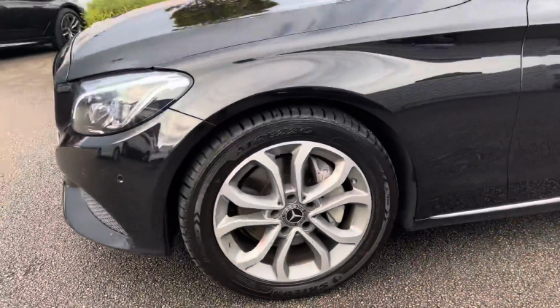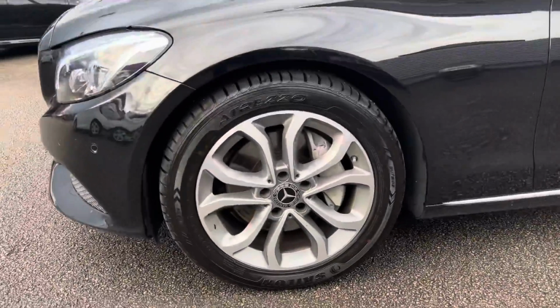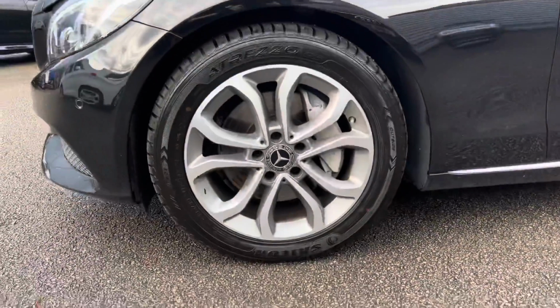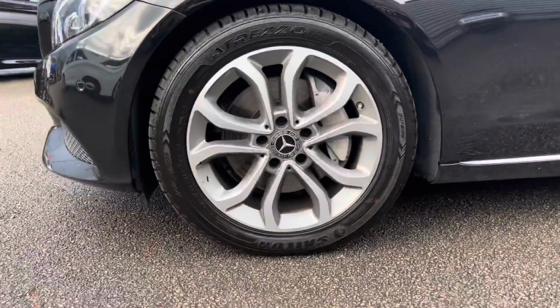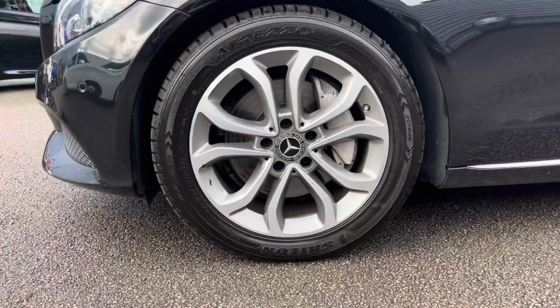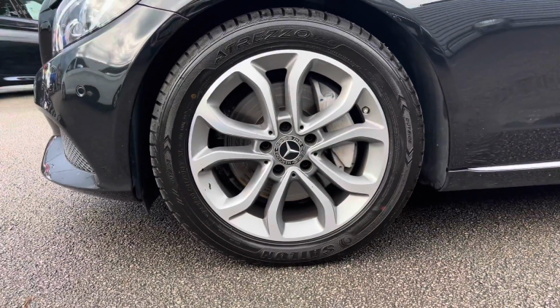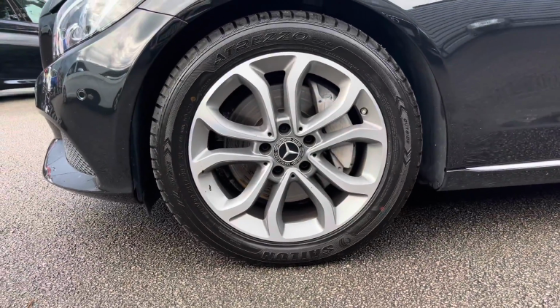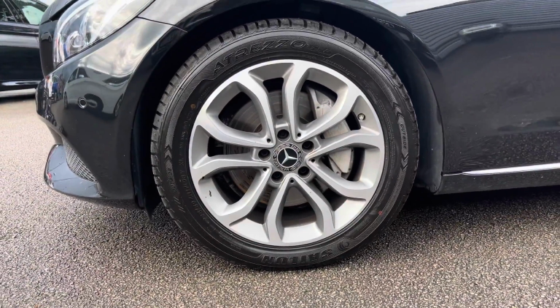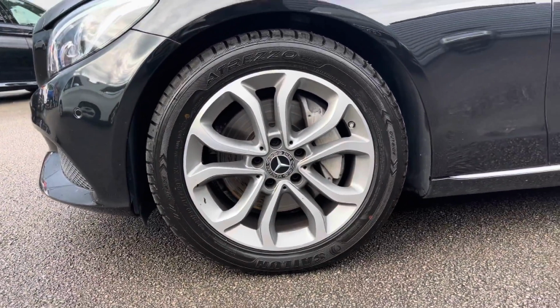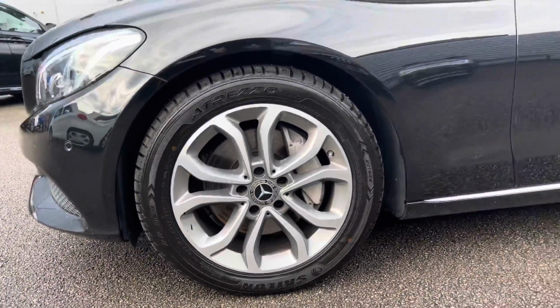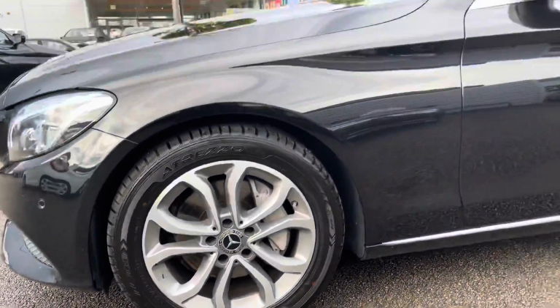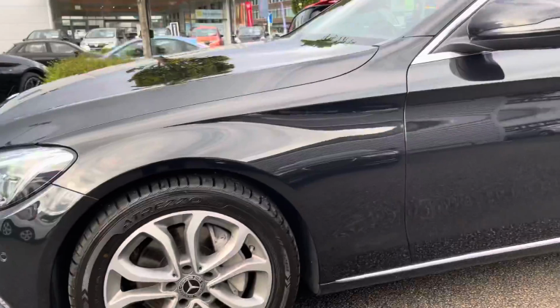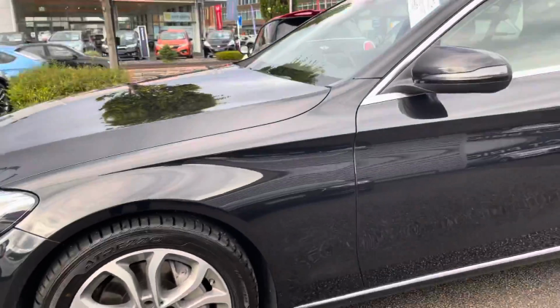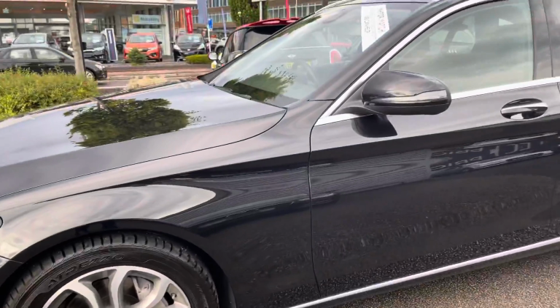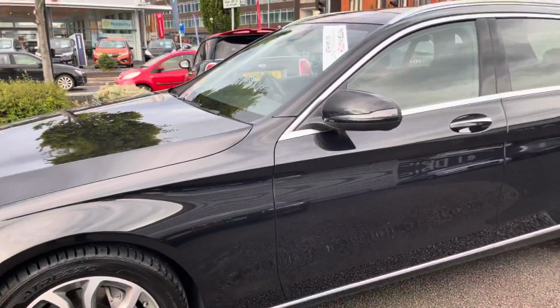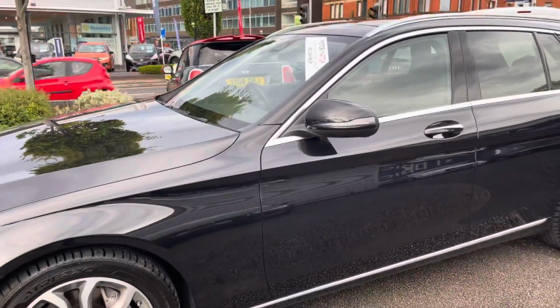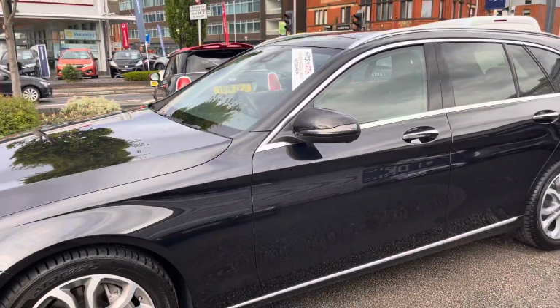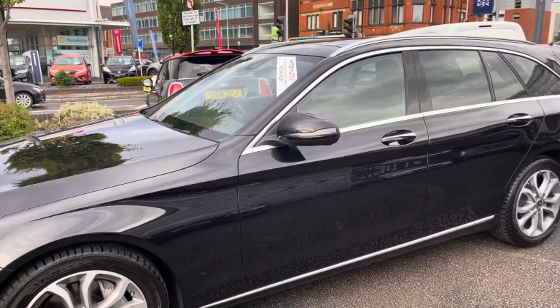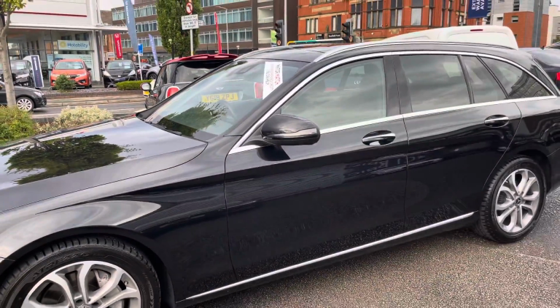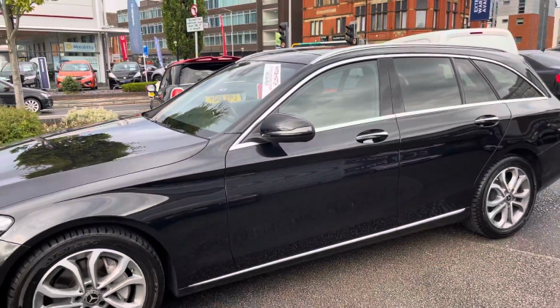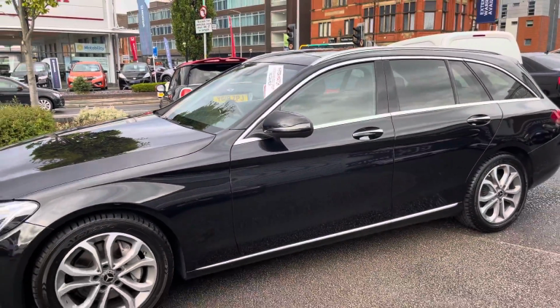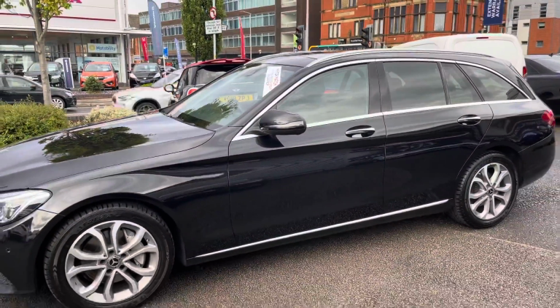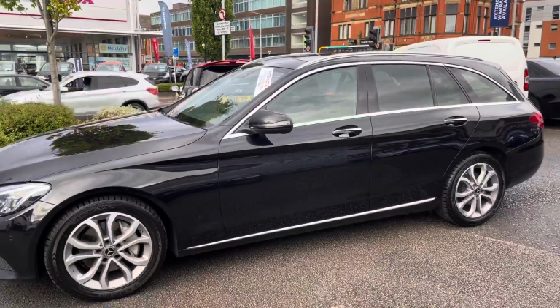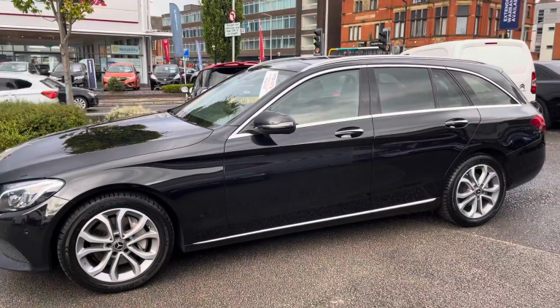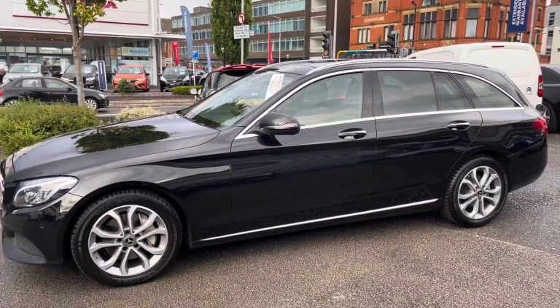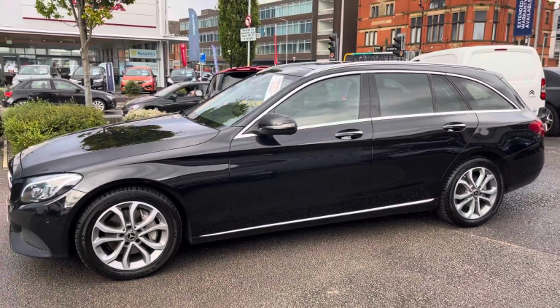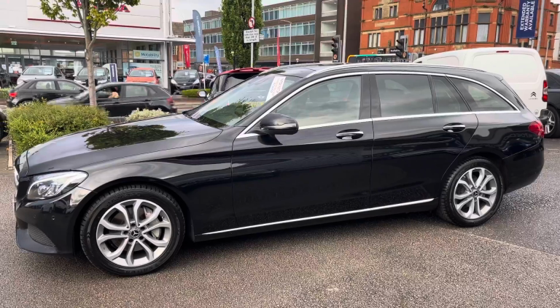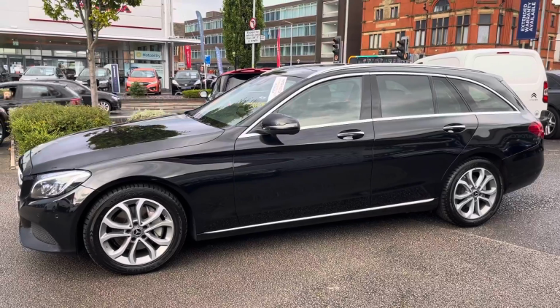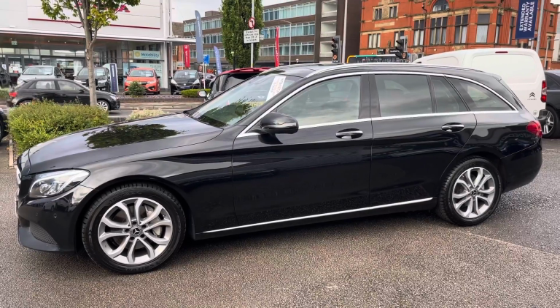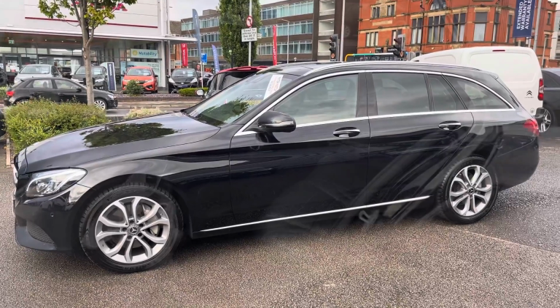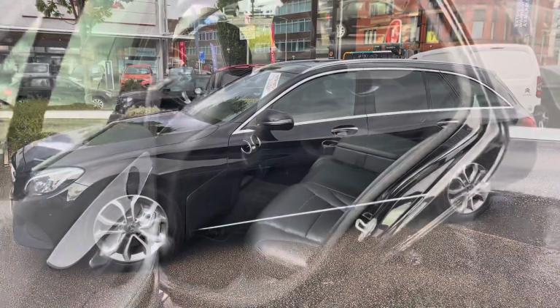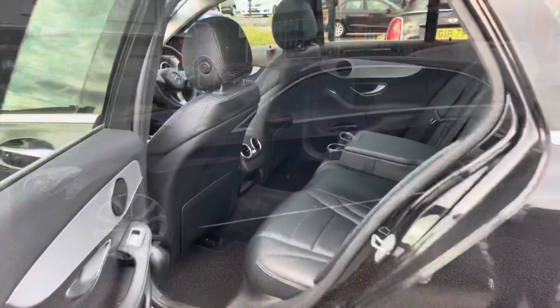Round to the side here you have your 17 inch alloy wheels. You do have your indicator integrated into the door mirror, and a nice feature you have are roof rails up top, so you can add things like a roof box to increase your storage.